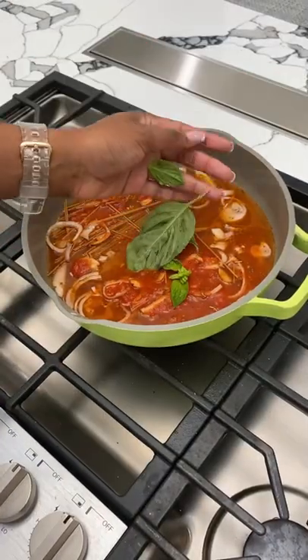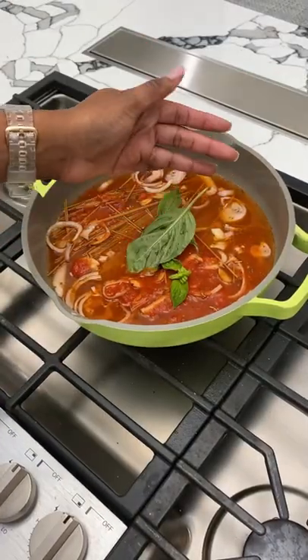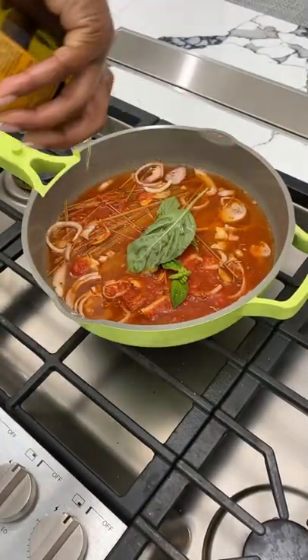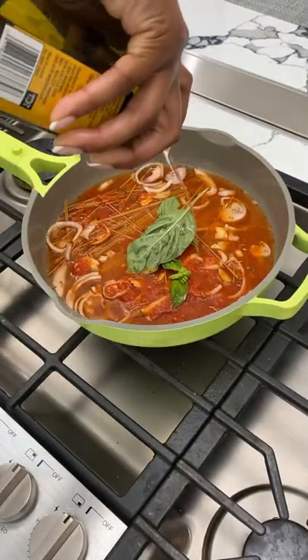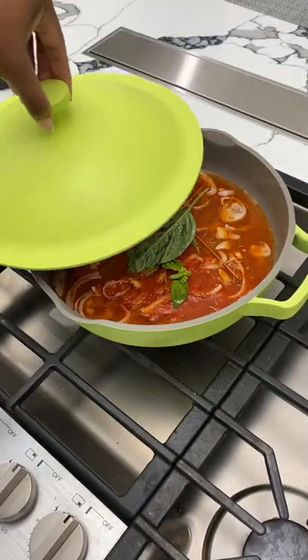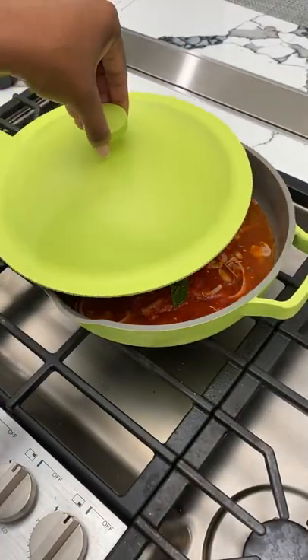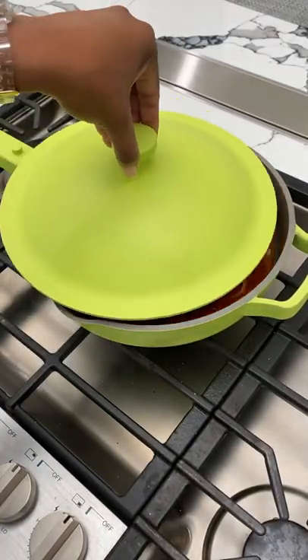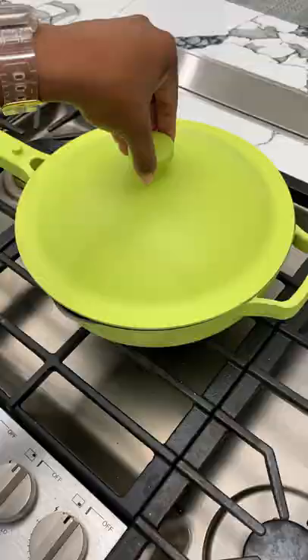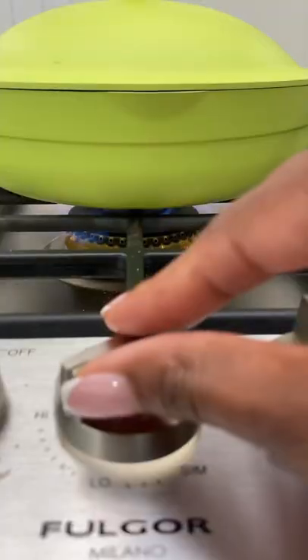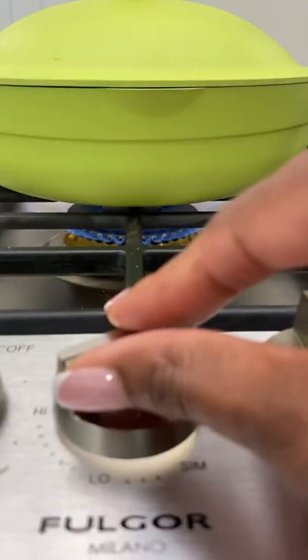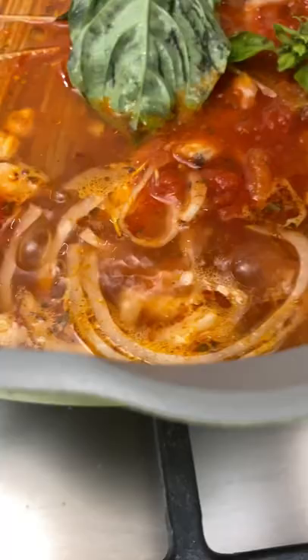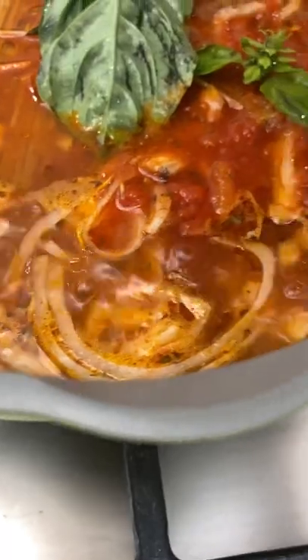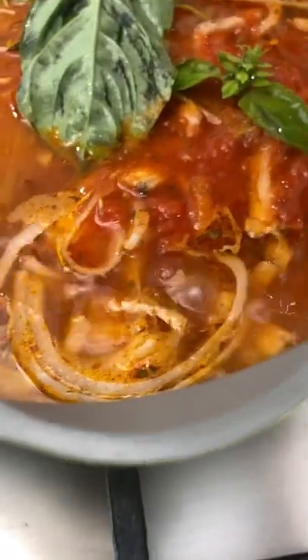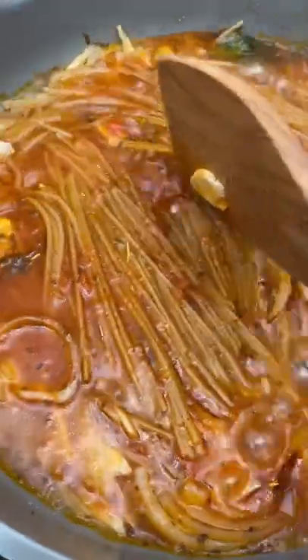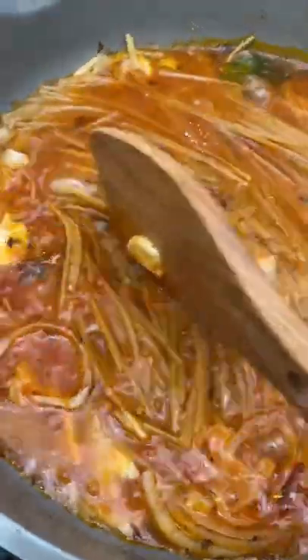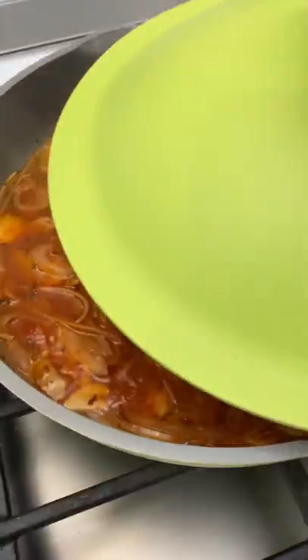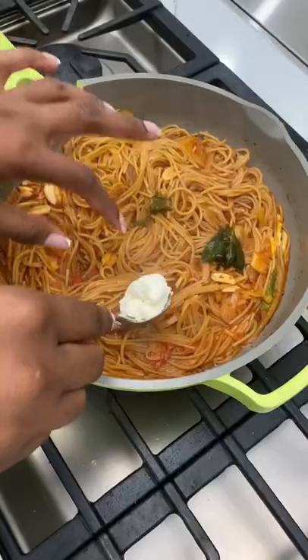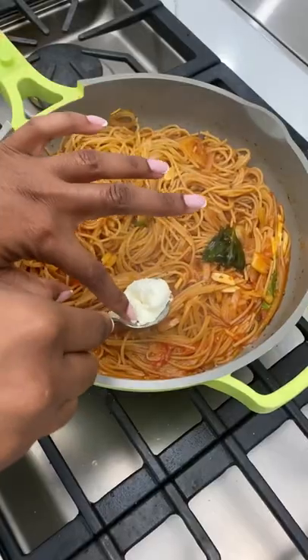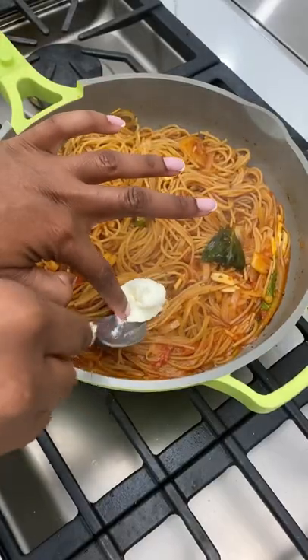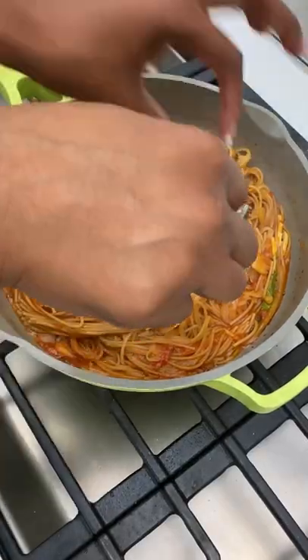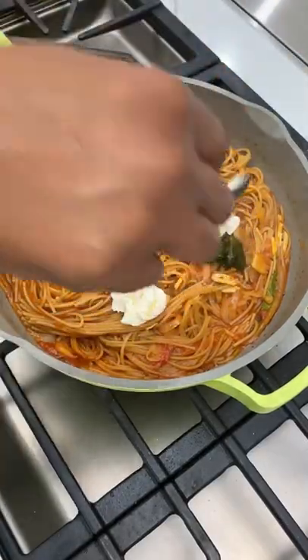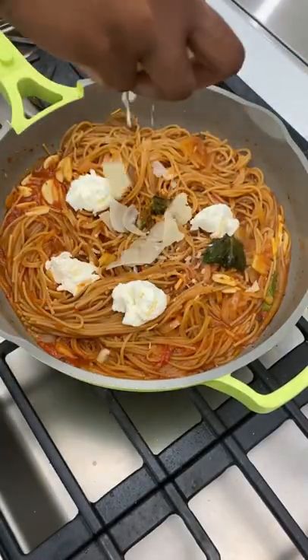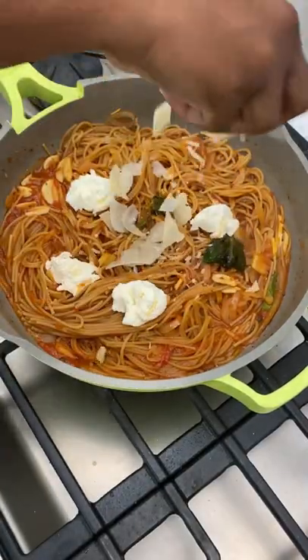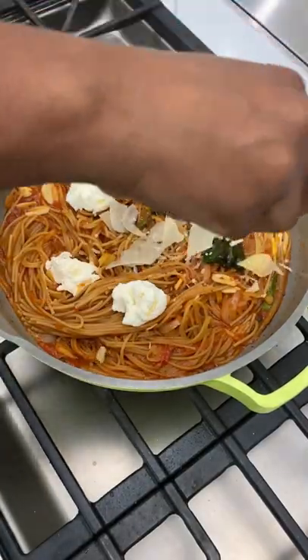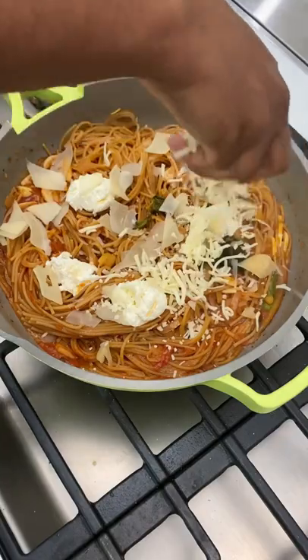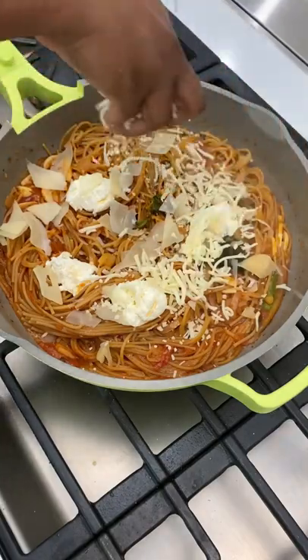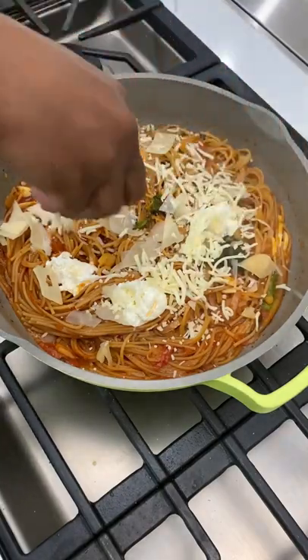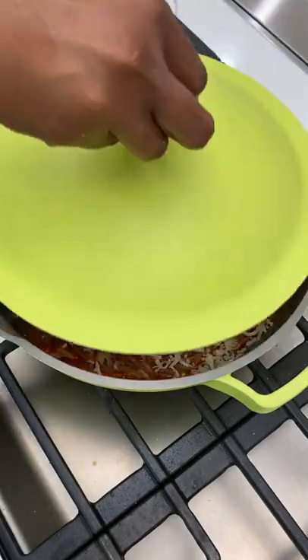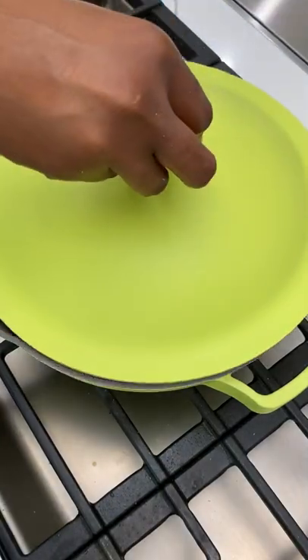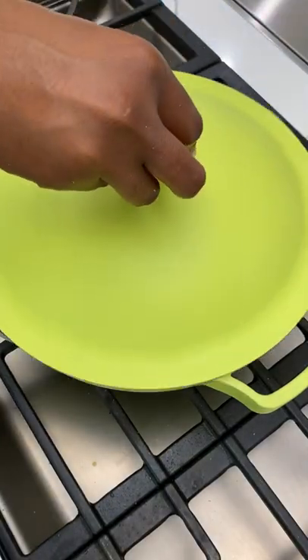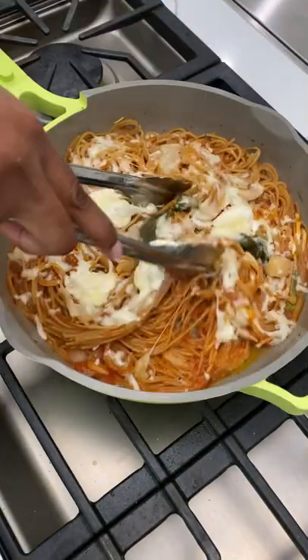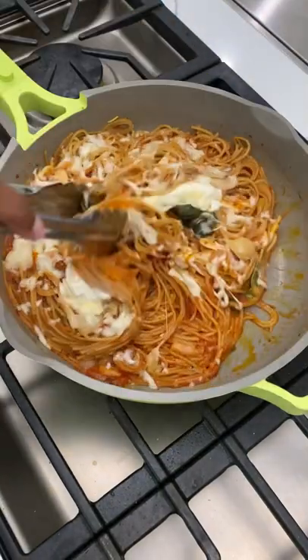It made making this one pot spaghetti so simple and easy. I topped it with a little baked salmon. You guys have to try this dish — it's fresh, it's delicious, and it's great for spring.